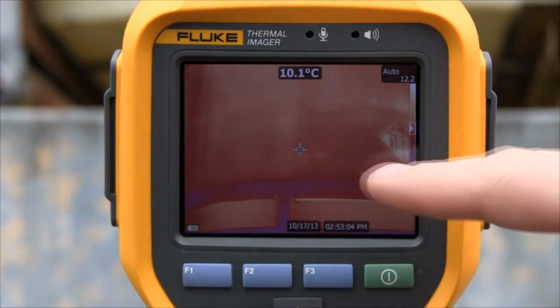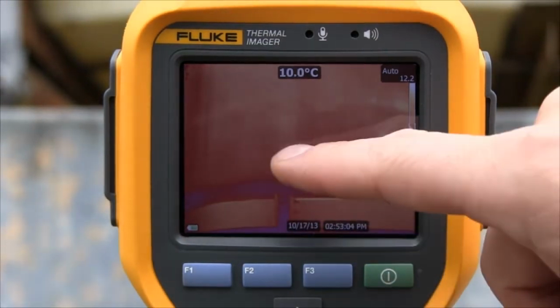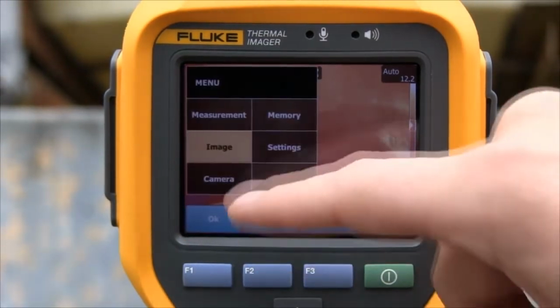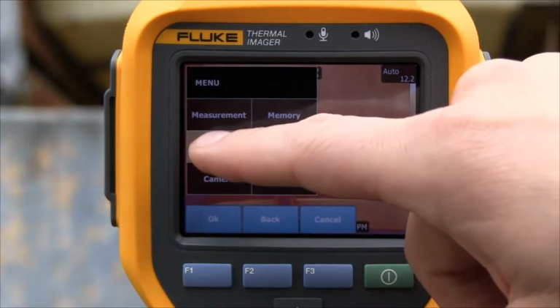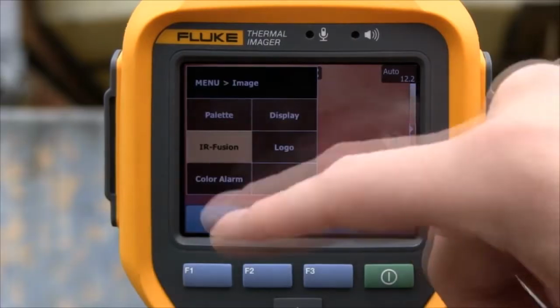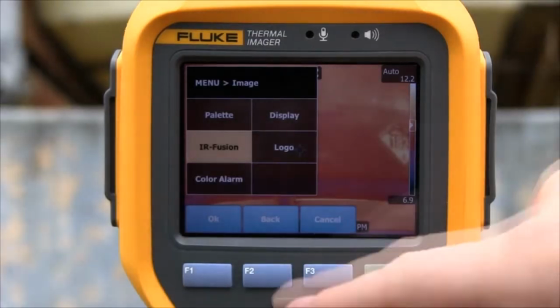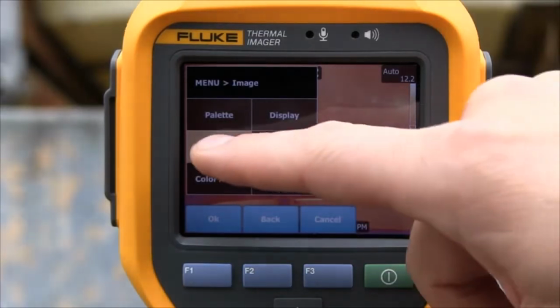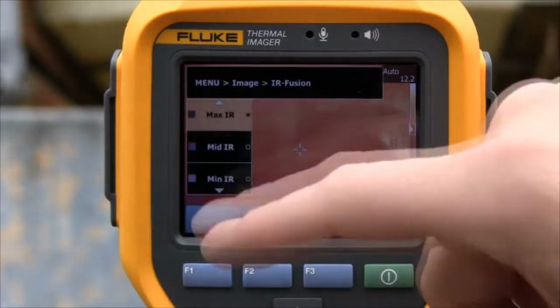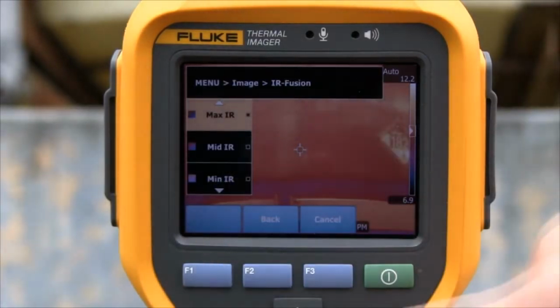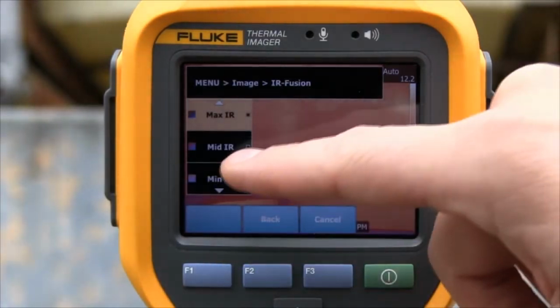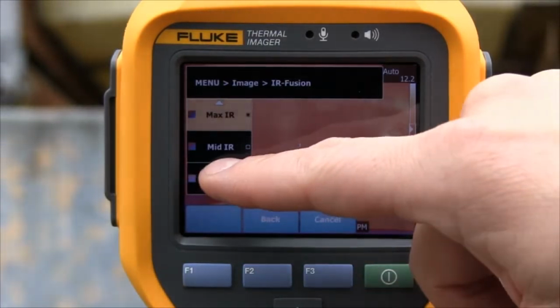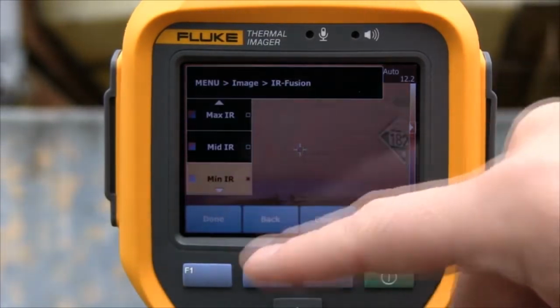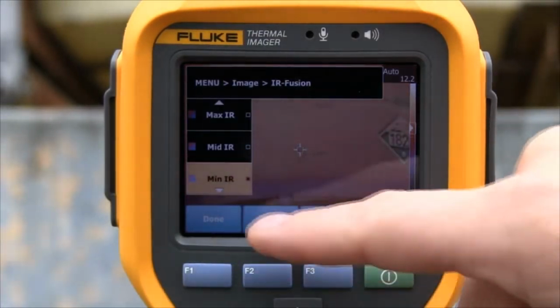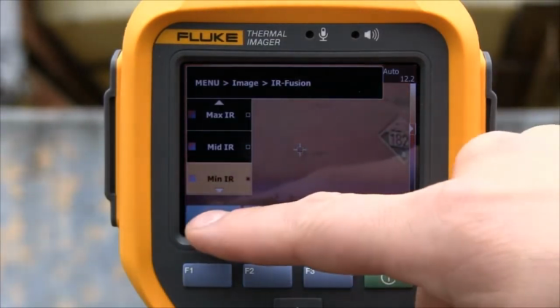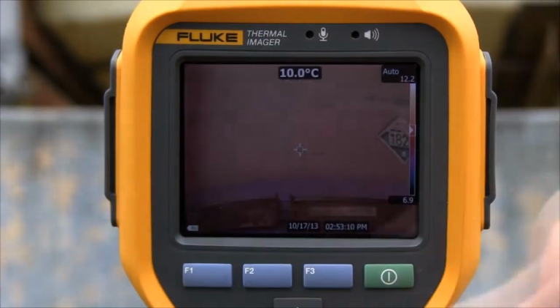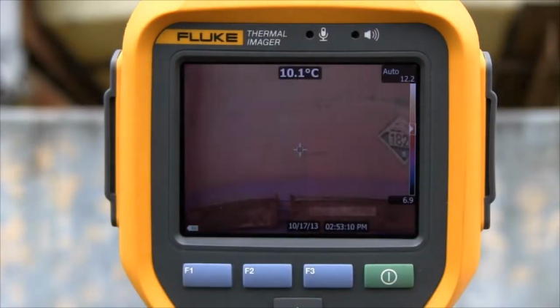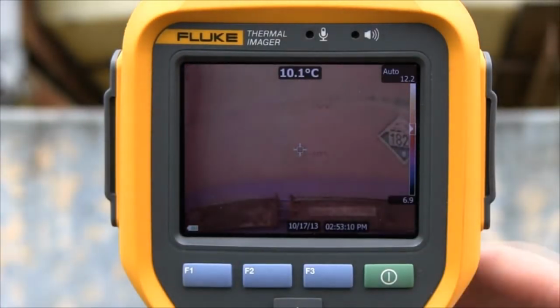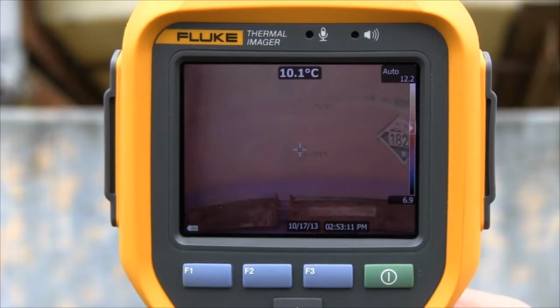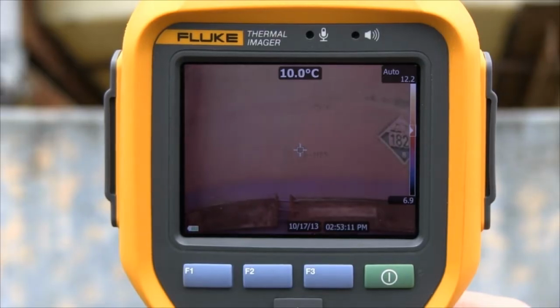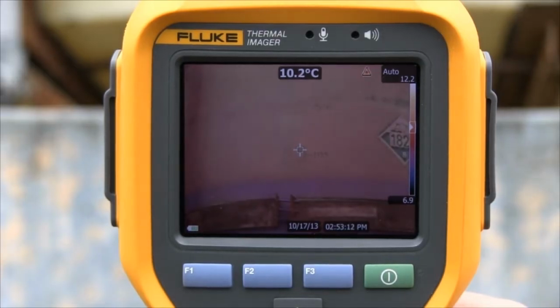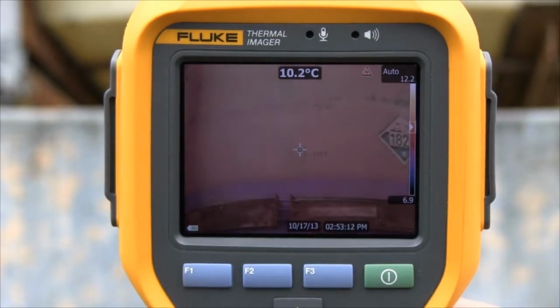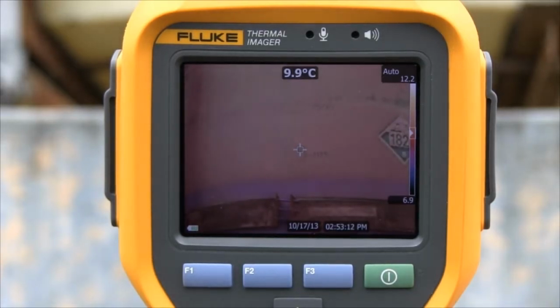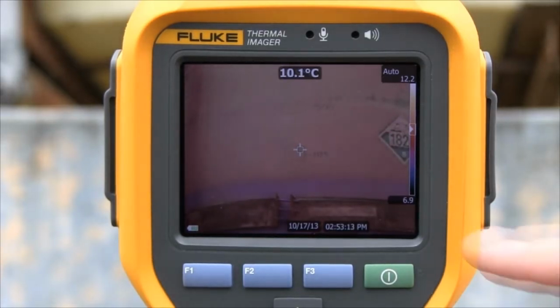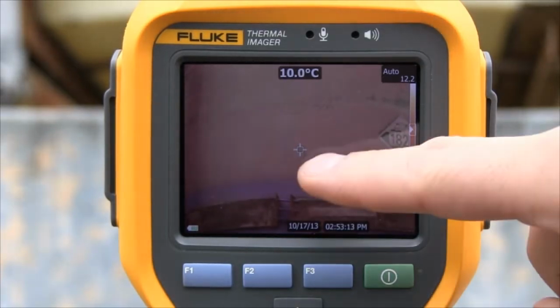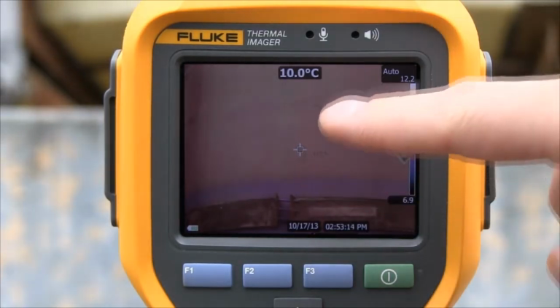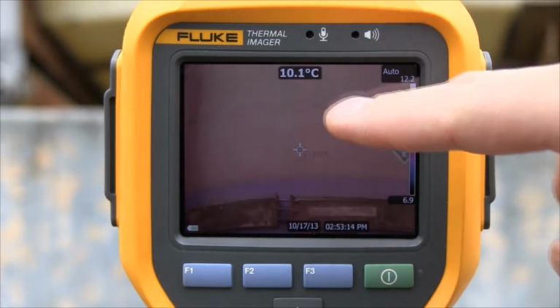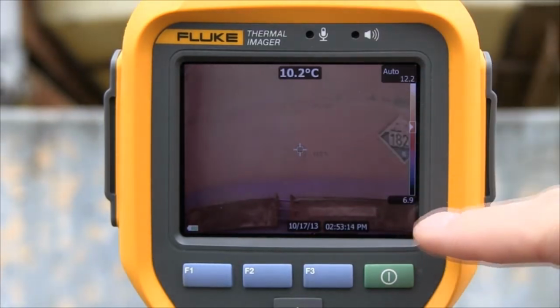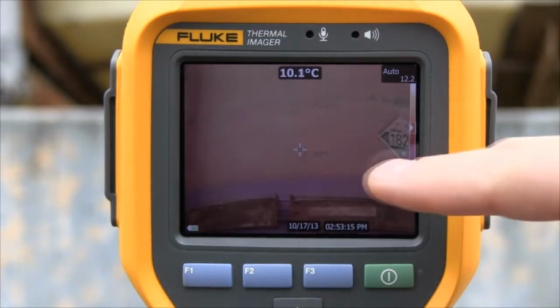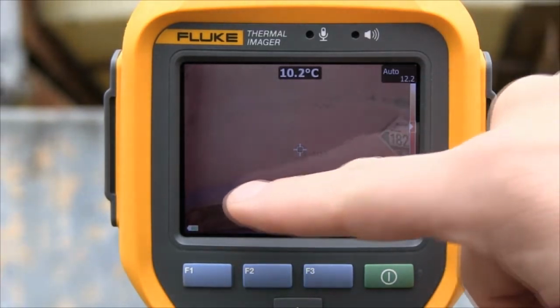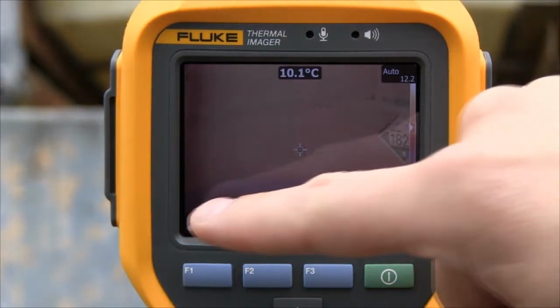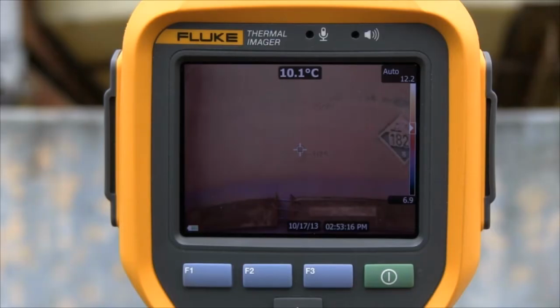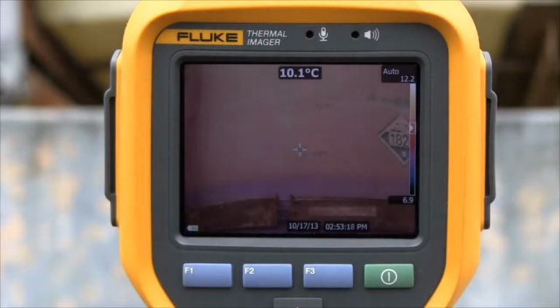In this application we're looking at a tank level. We're changing it from max IR to min IR so you can actually still read what the tank level is, as well as visibly see the infrared color showing you the tank level.